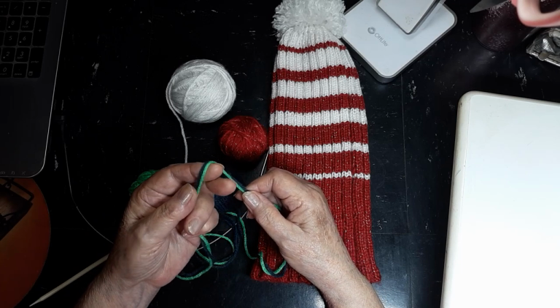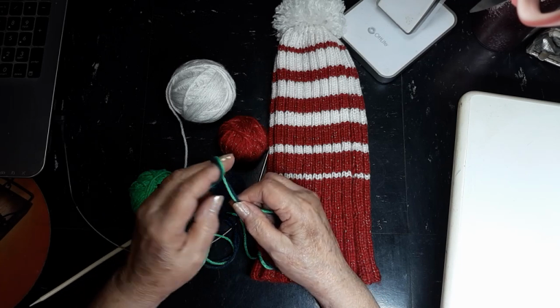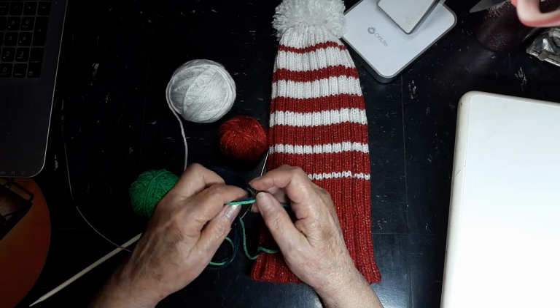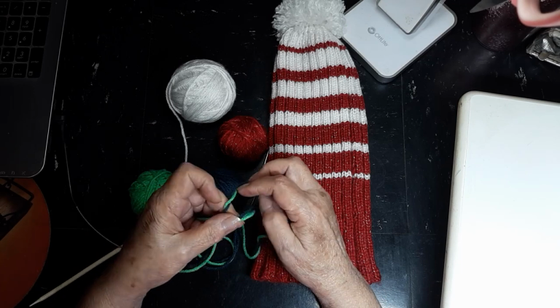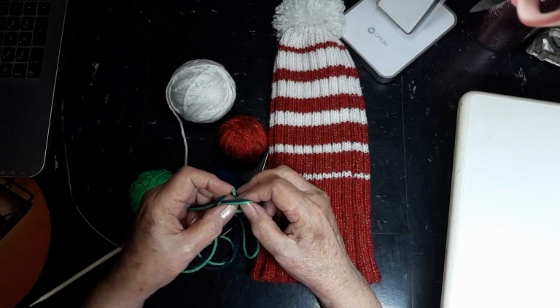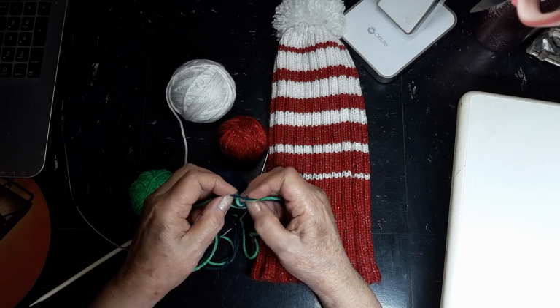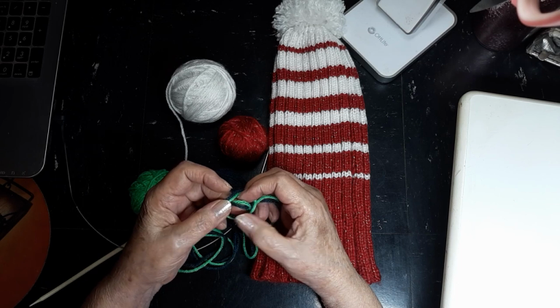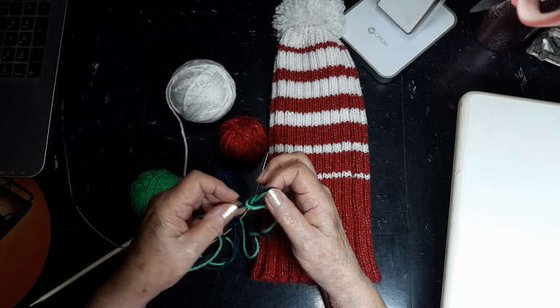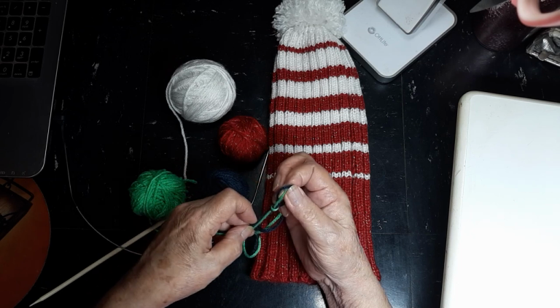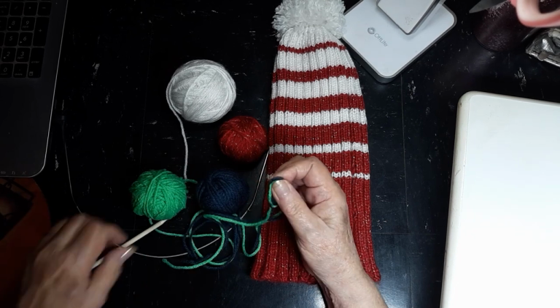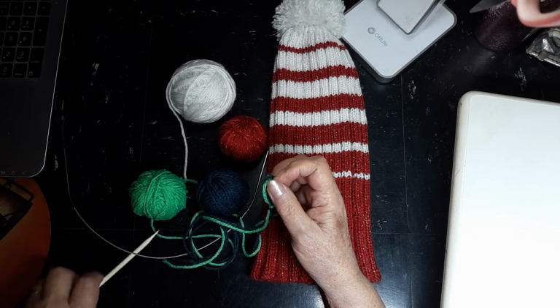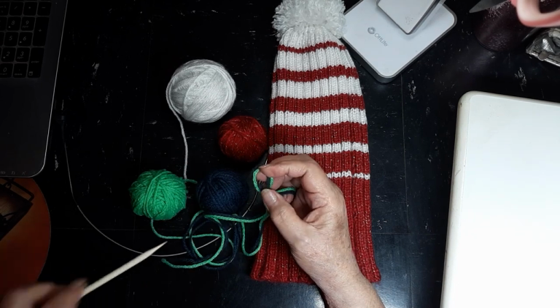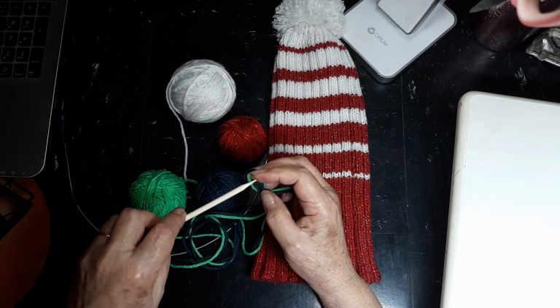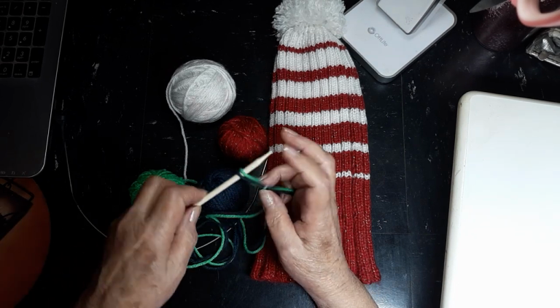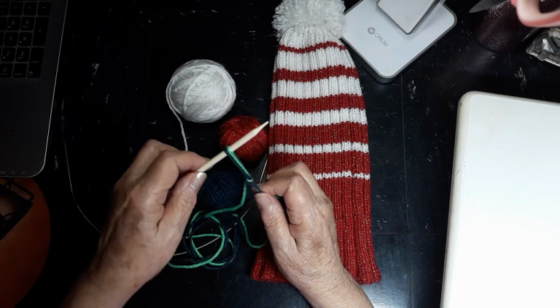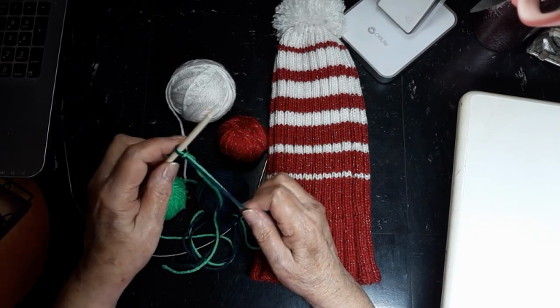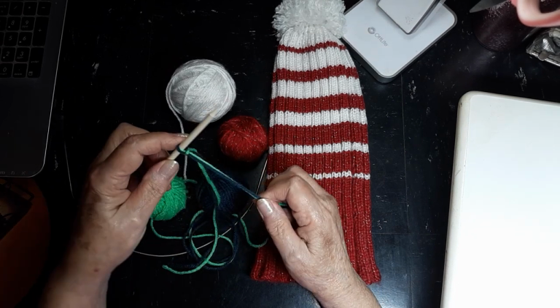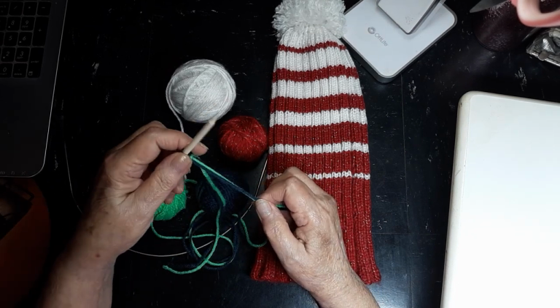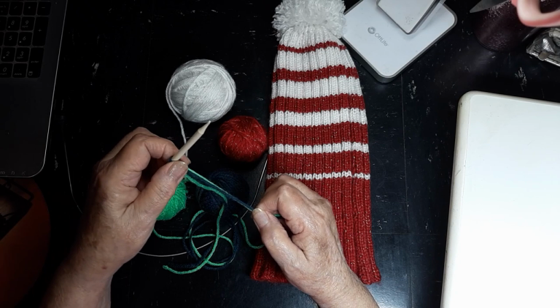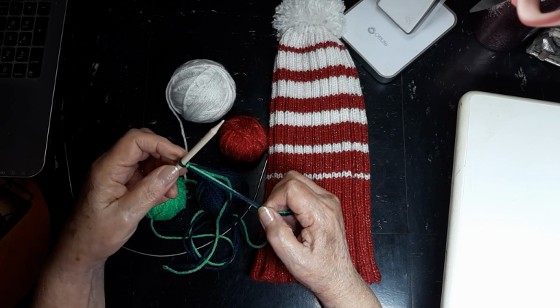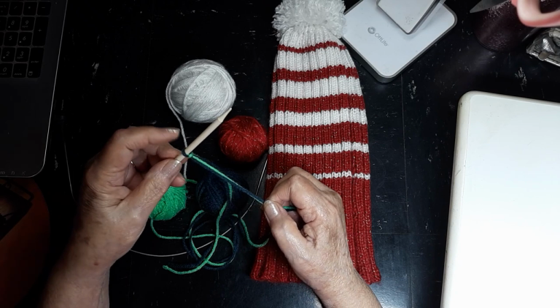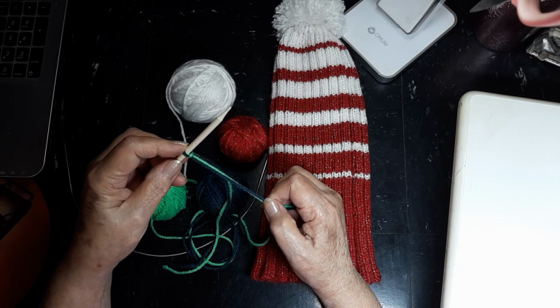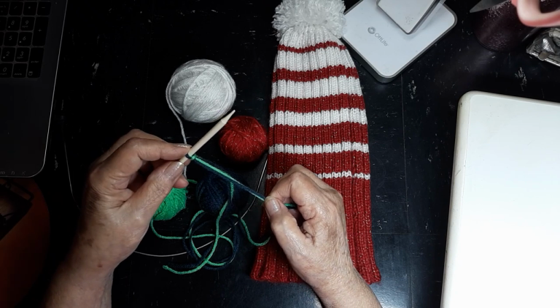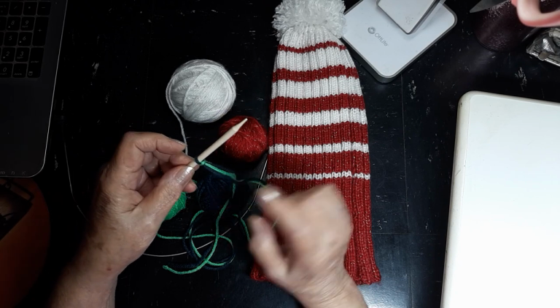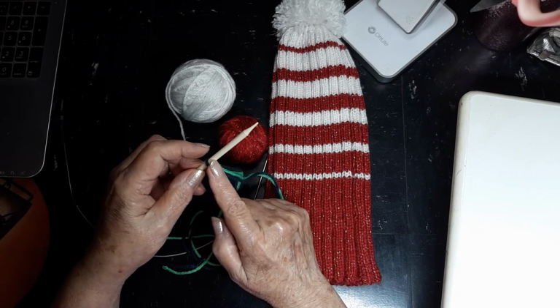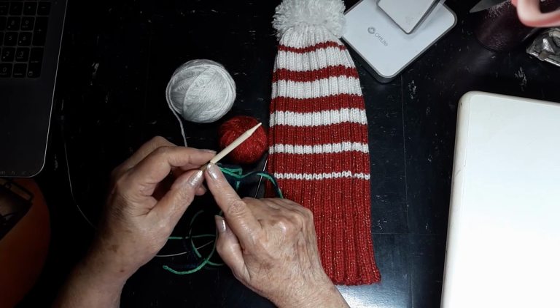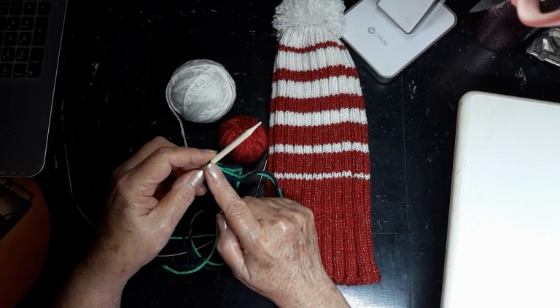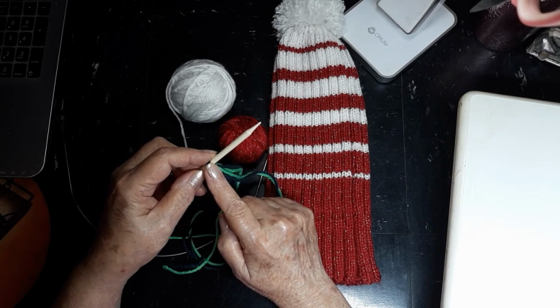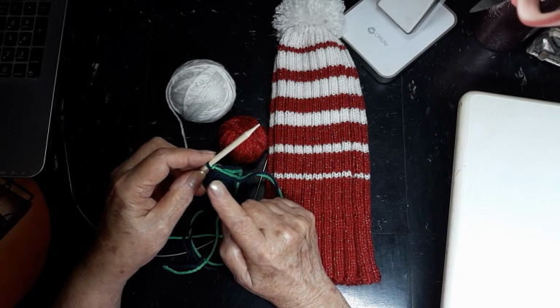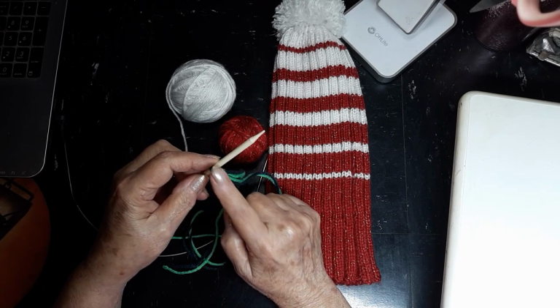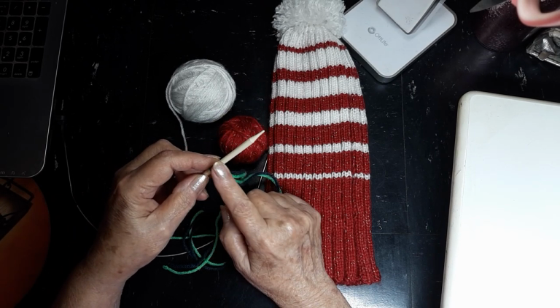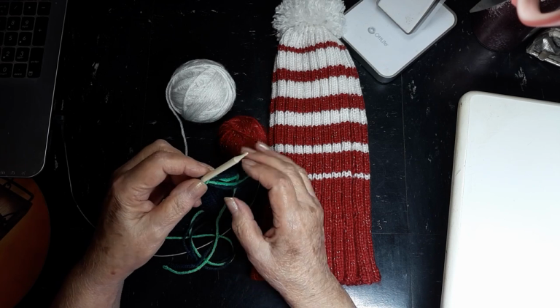We're going to make a simple slip knot, put it on our needle, snug it tight. We are not going to count this as a stitch — we're going to release this knot when we're finished casting on.